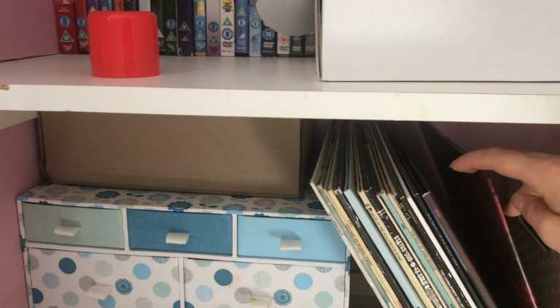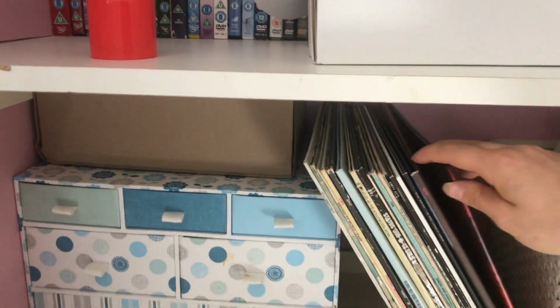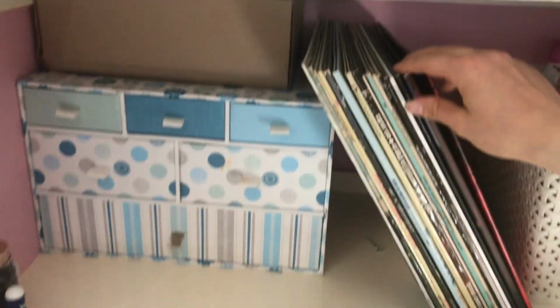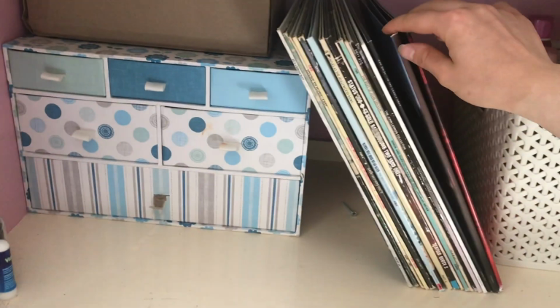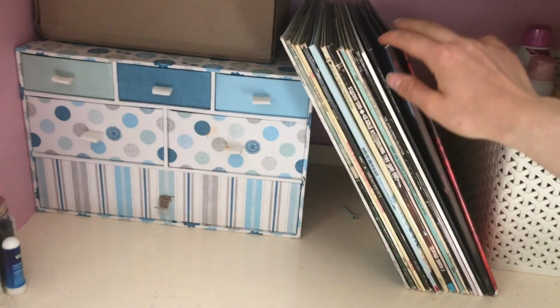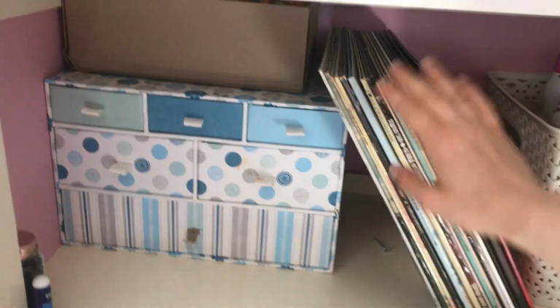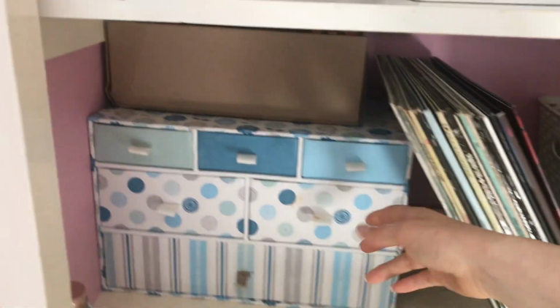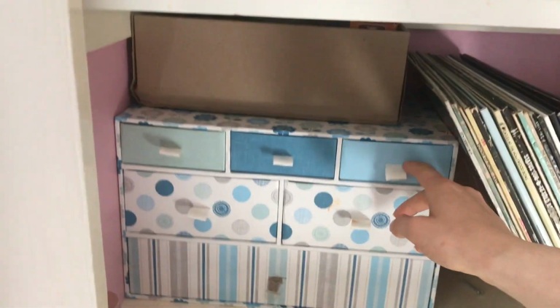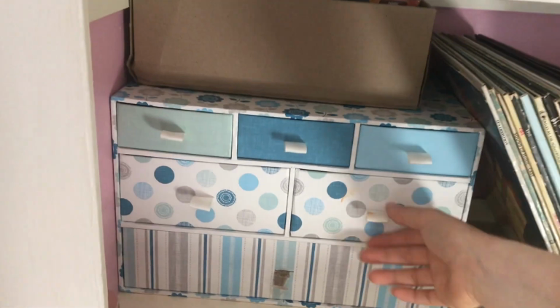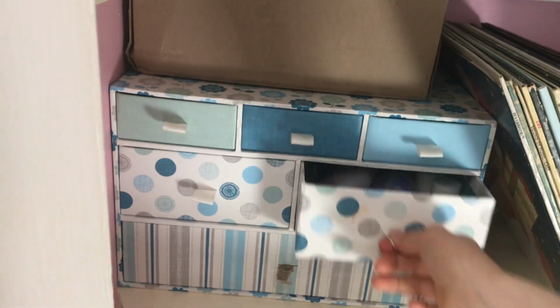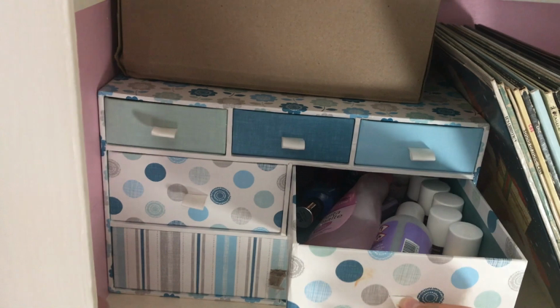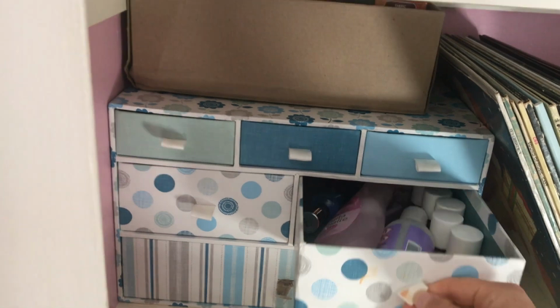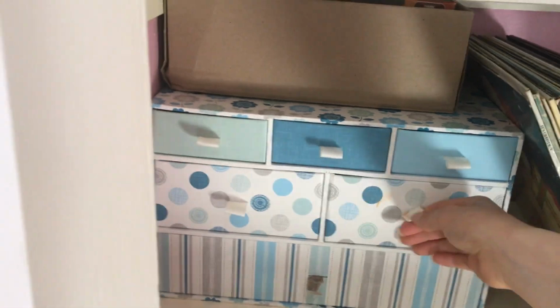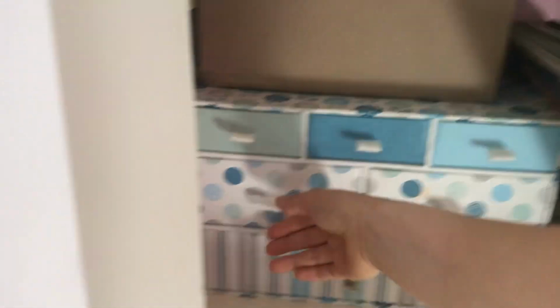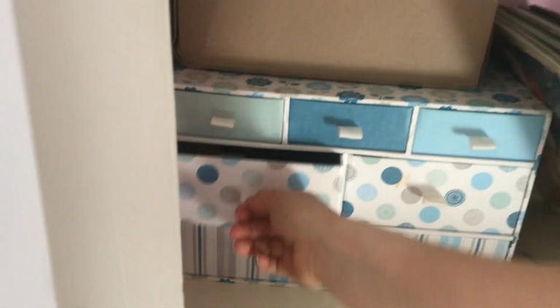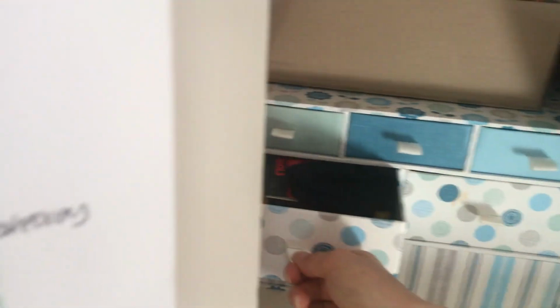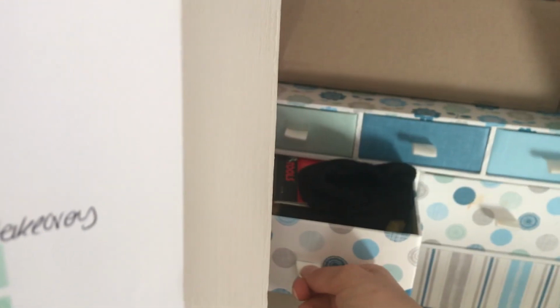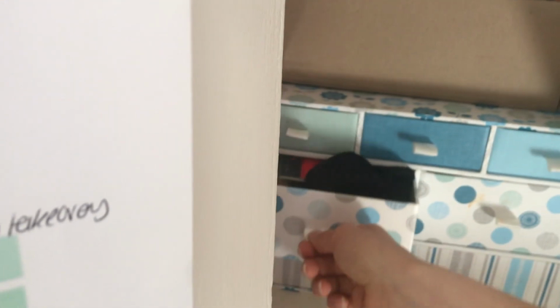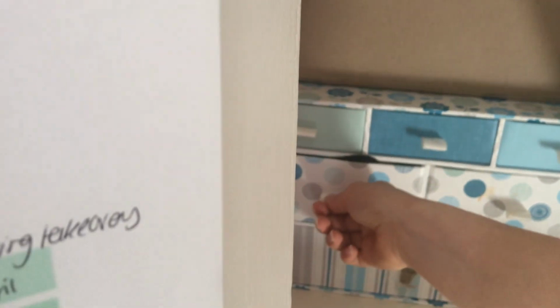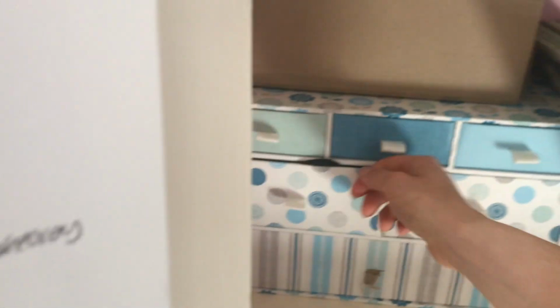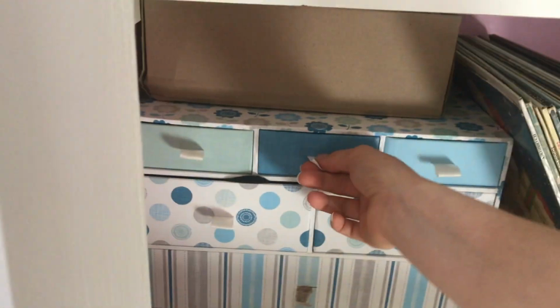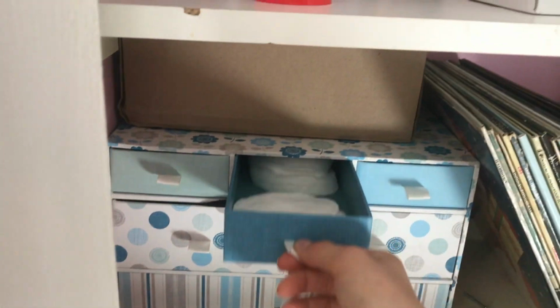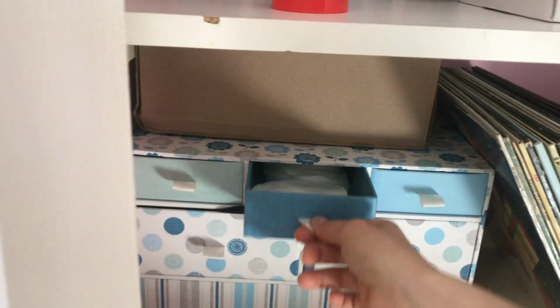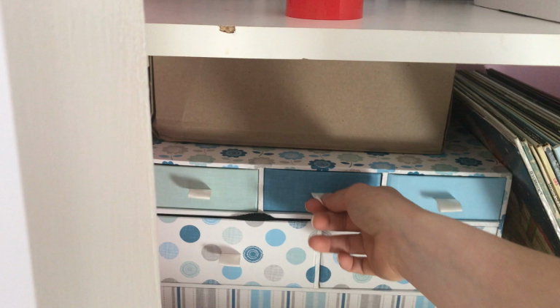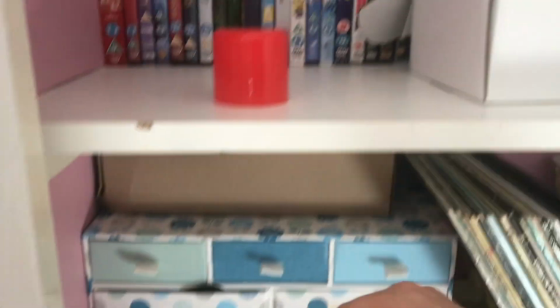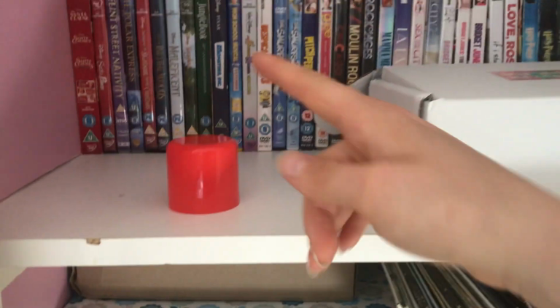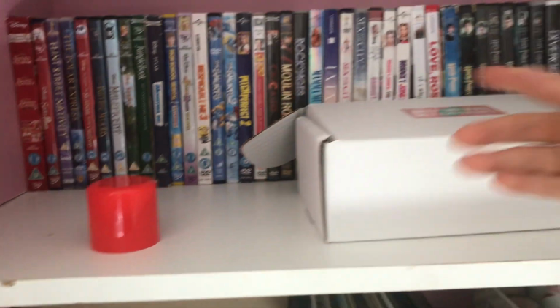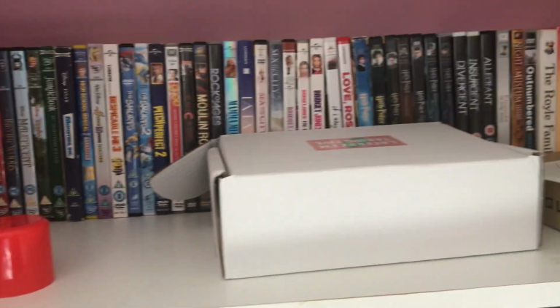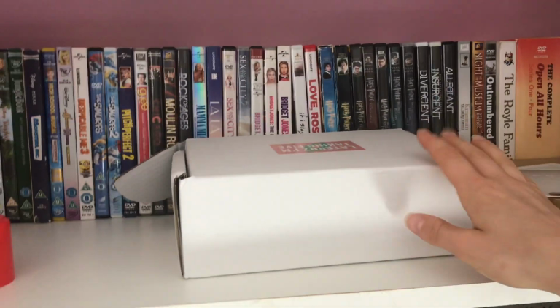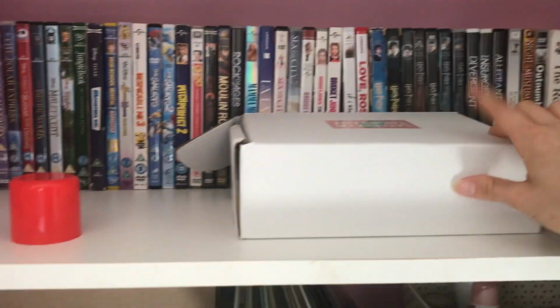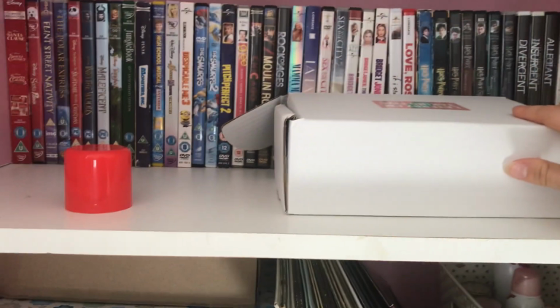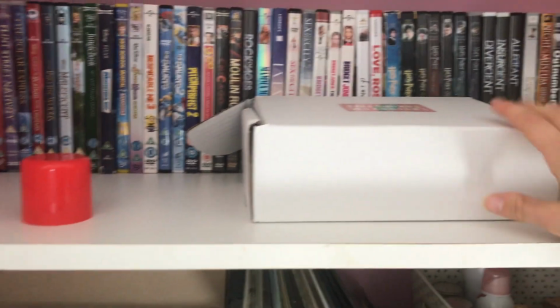In this box I have nail varnish, hair bits, makeup remover, spare bits like razors and shavers. Then I have my DVDs.